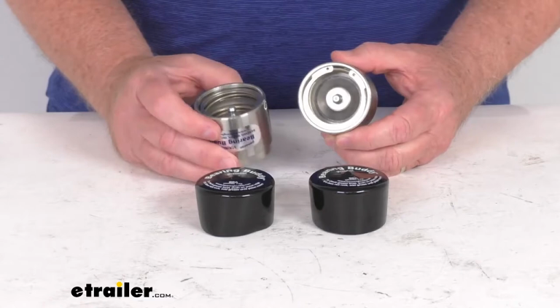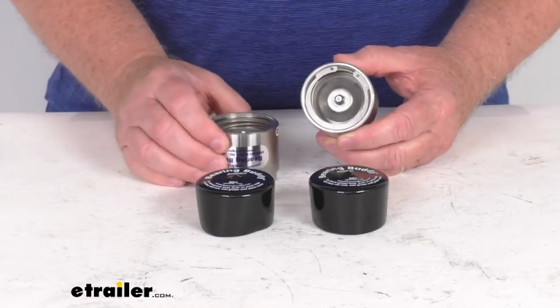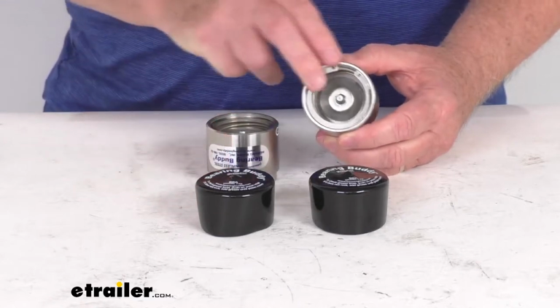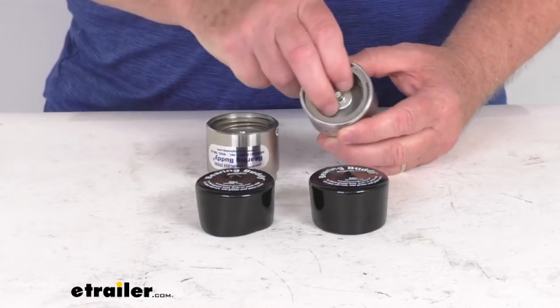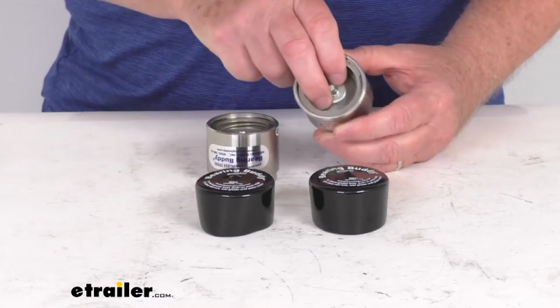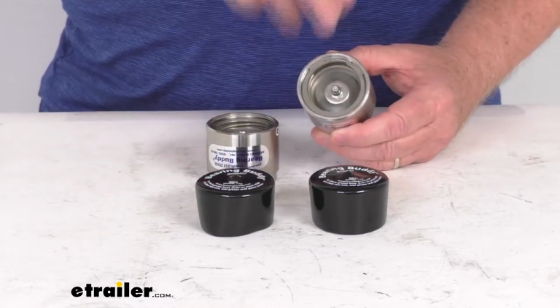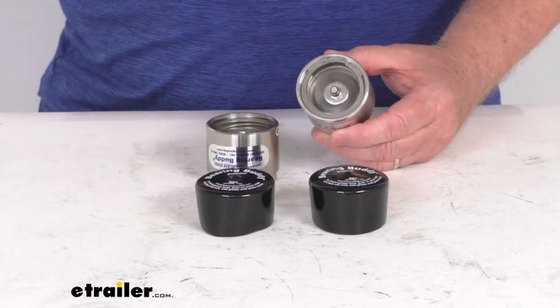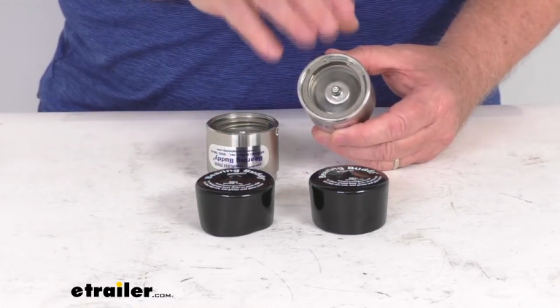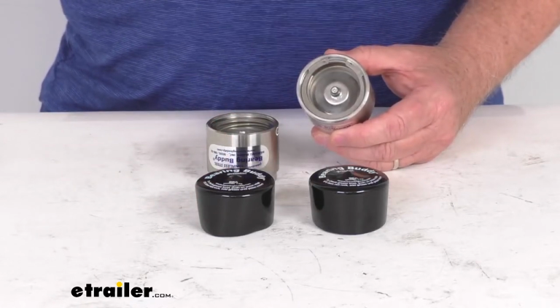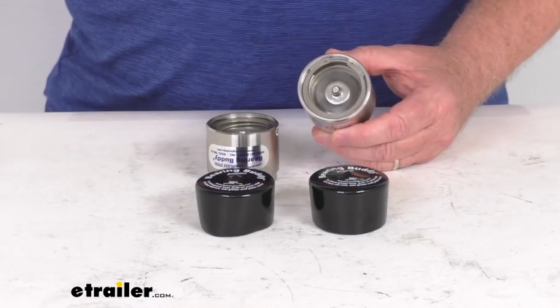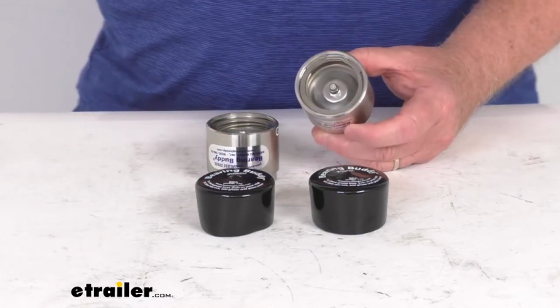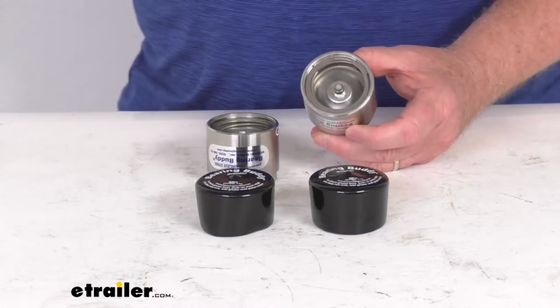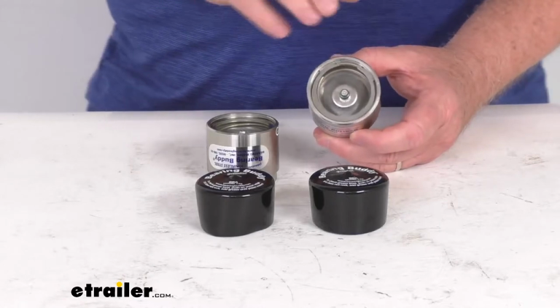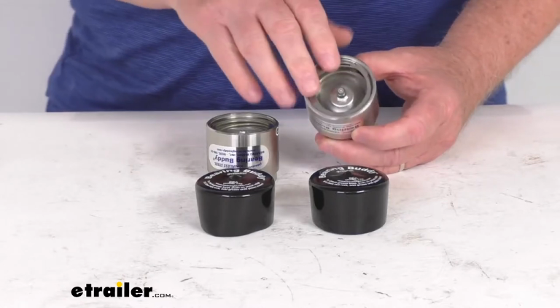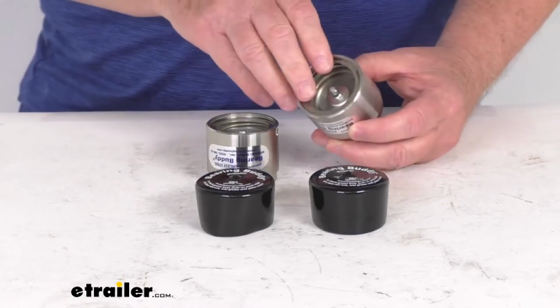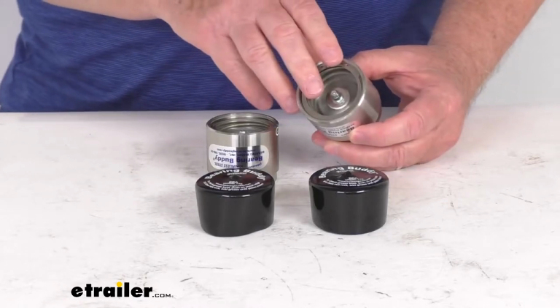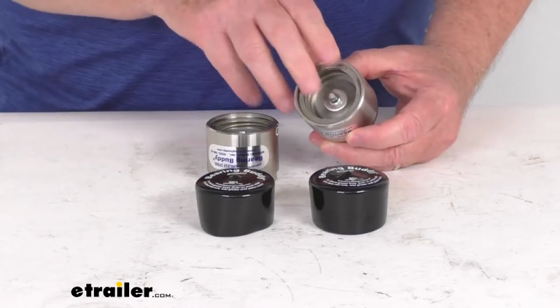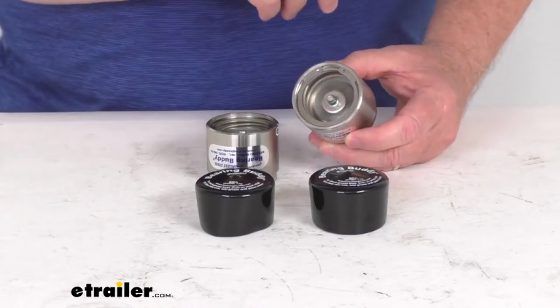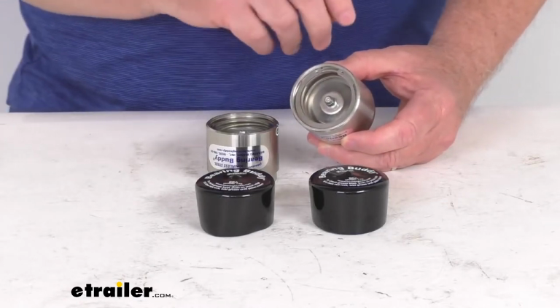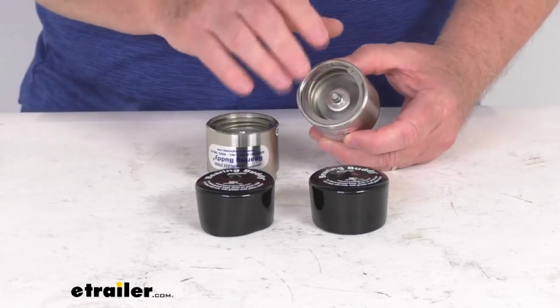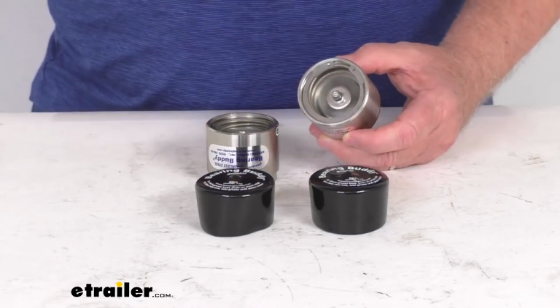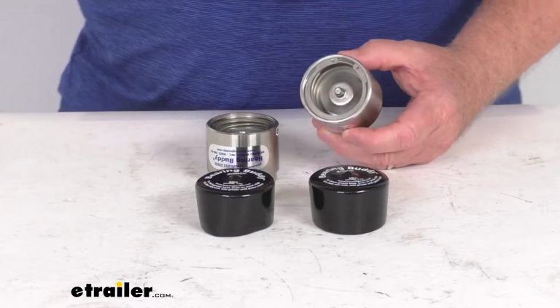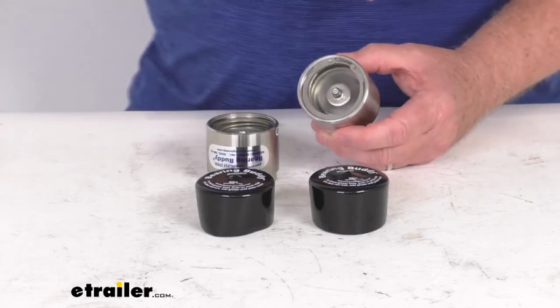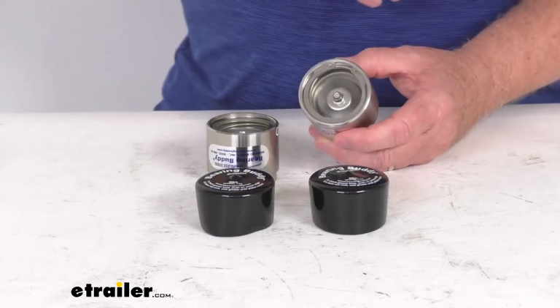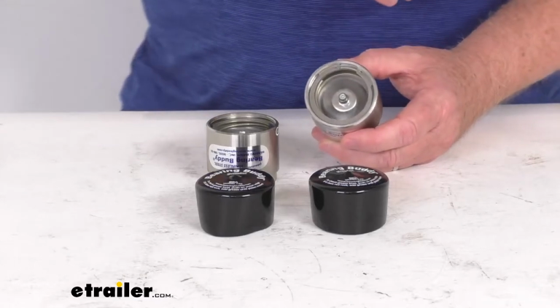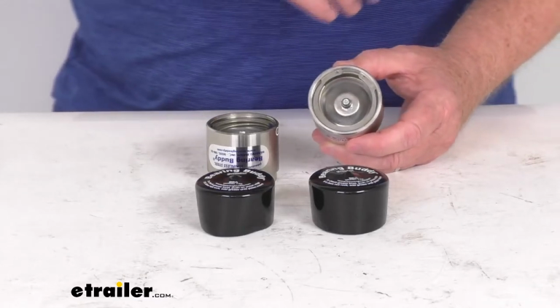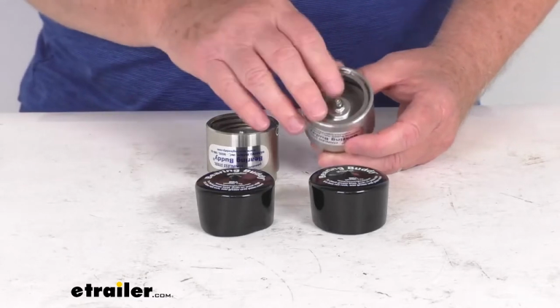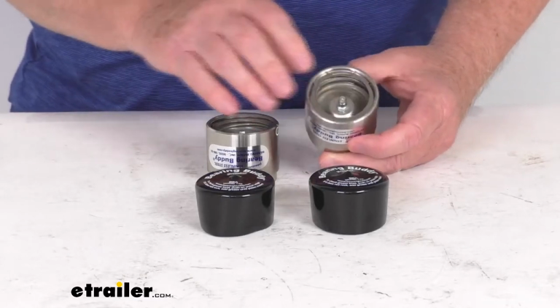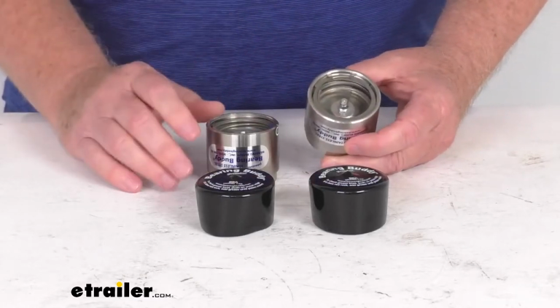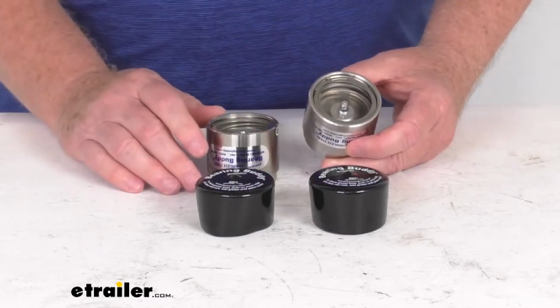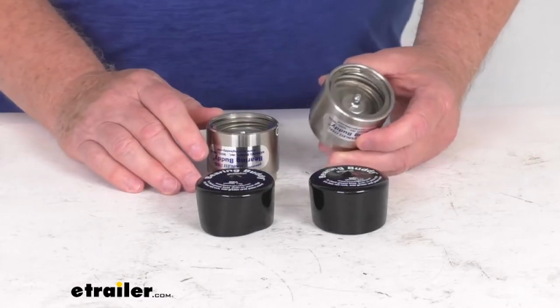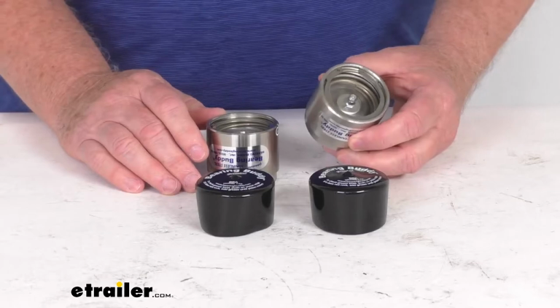This will prevent wheel bearing failures by providing an easy way to control the grease volume in your axle hub. These will help keep water and dirt out of your hubs and bearings, and it allows boat trailer wheels to be completely submerged. These will also help stop corrosion and pitting on your bearings.